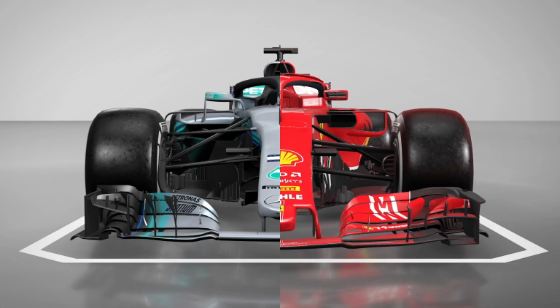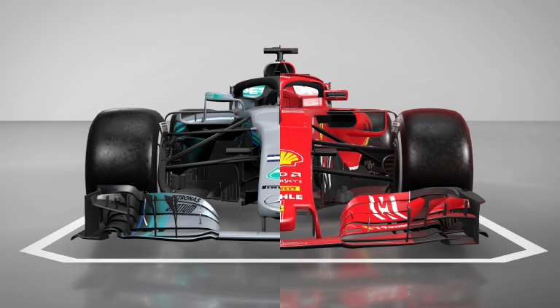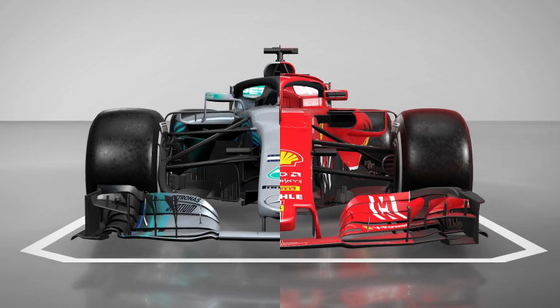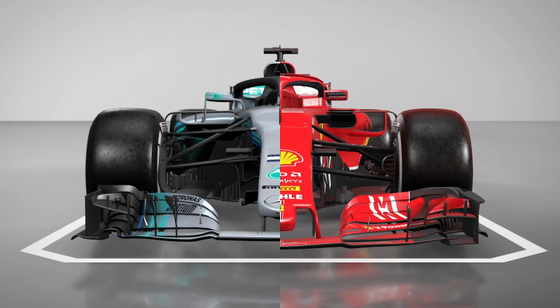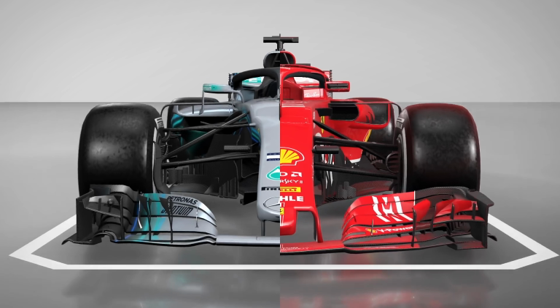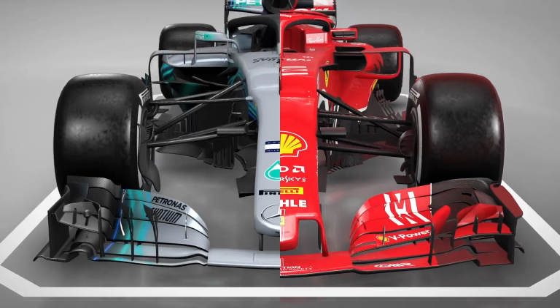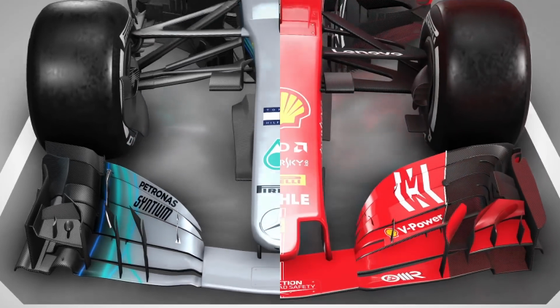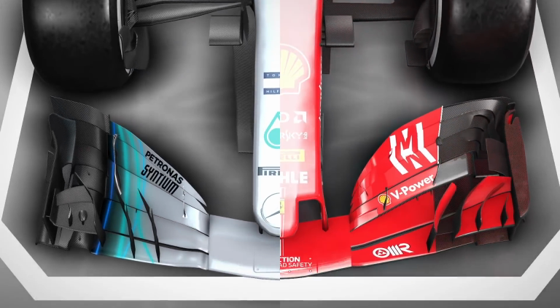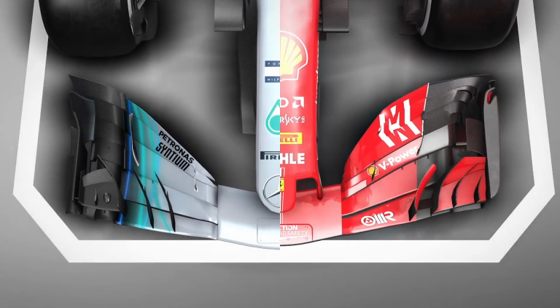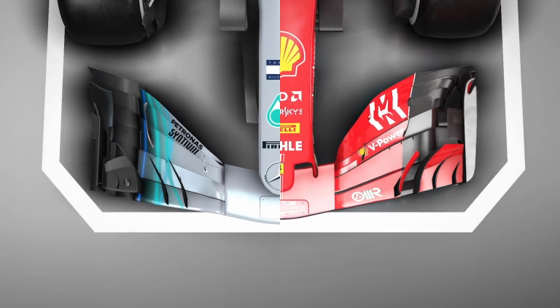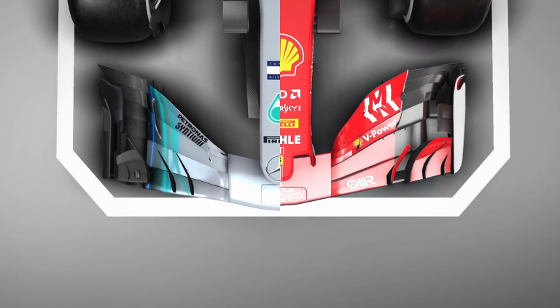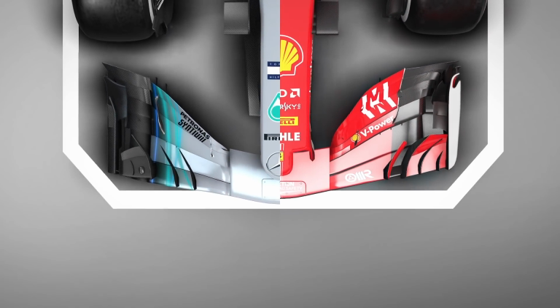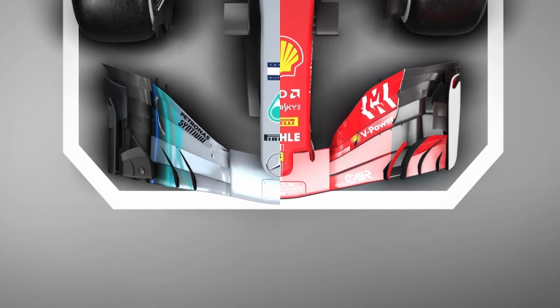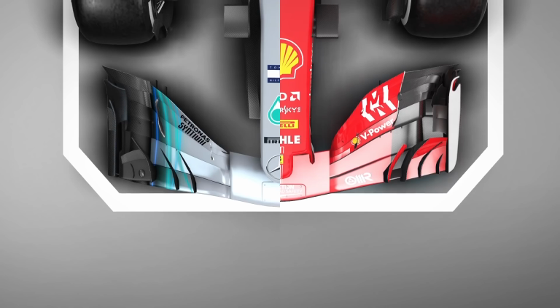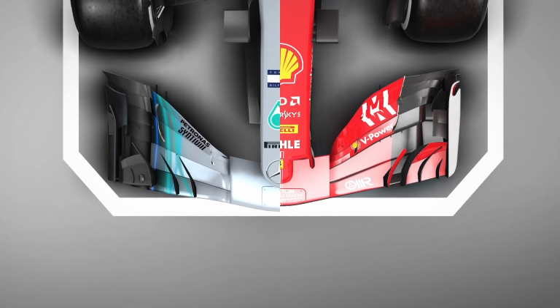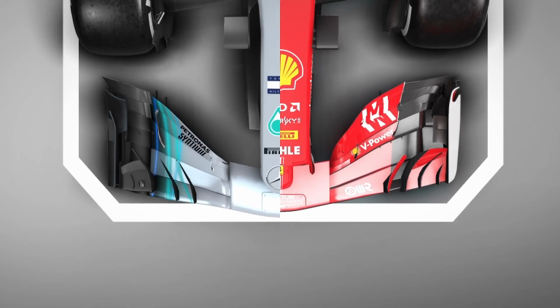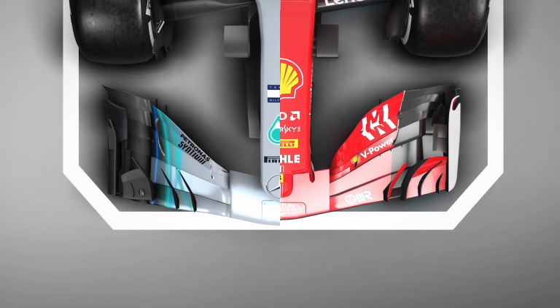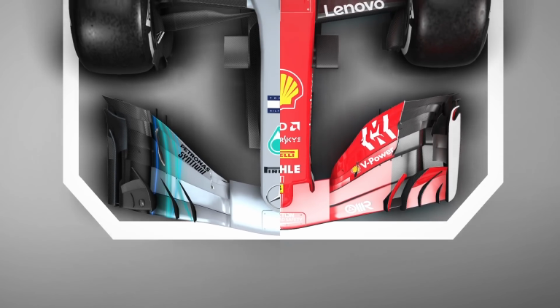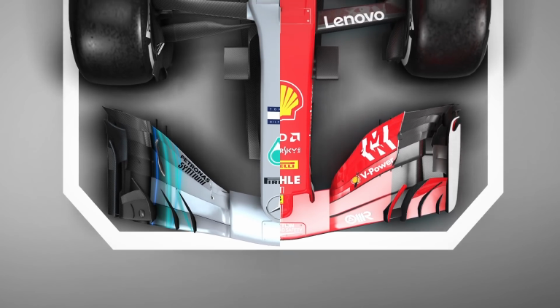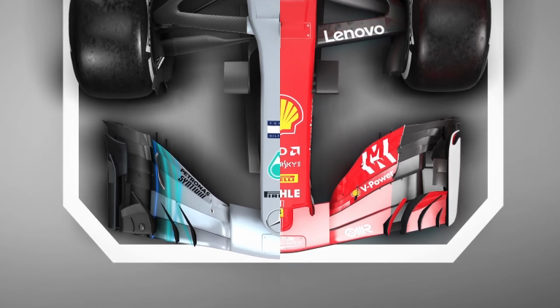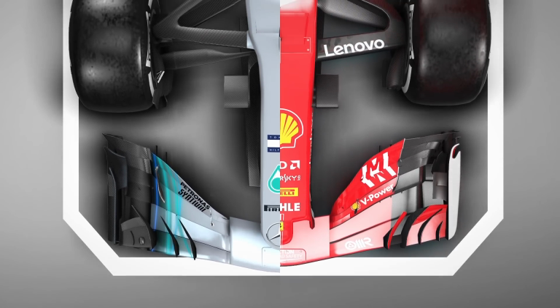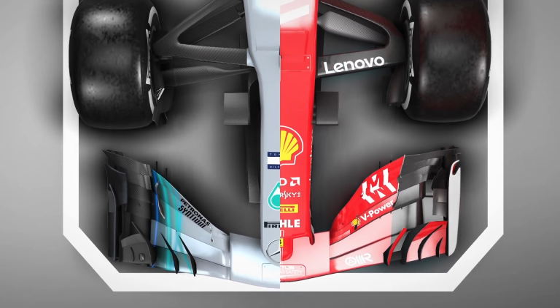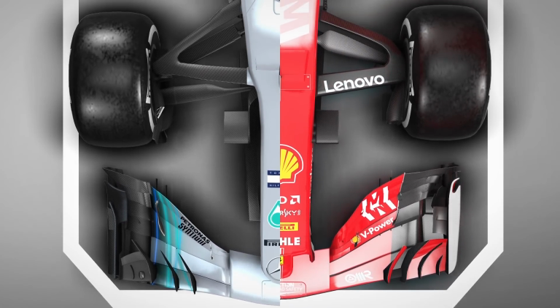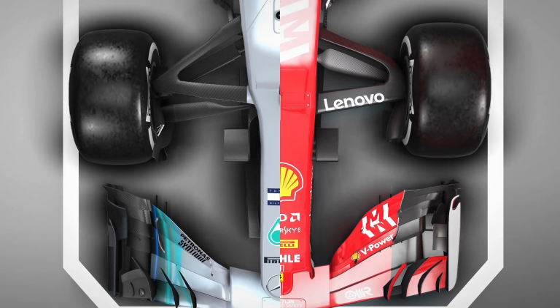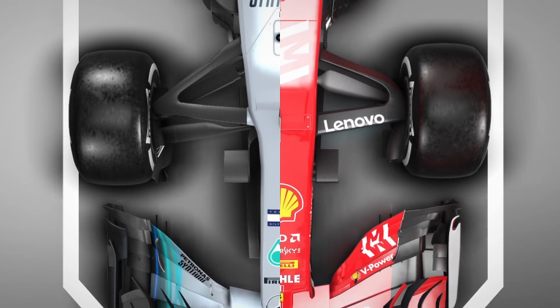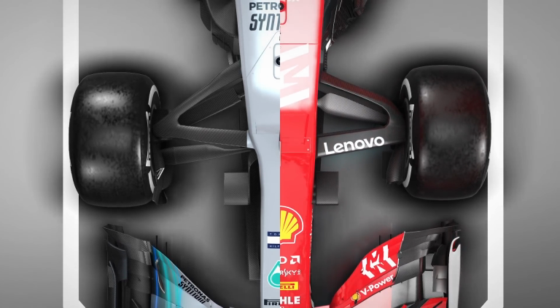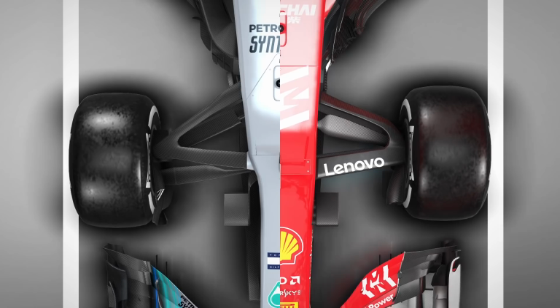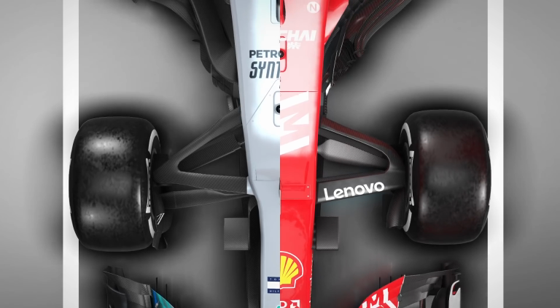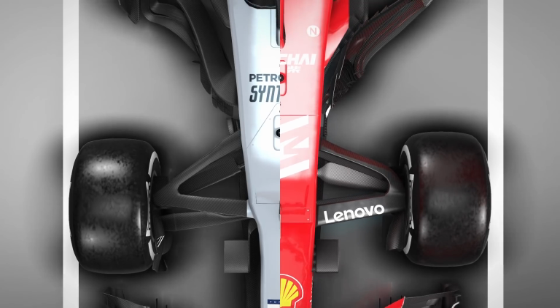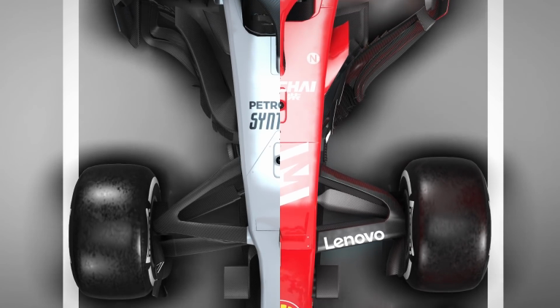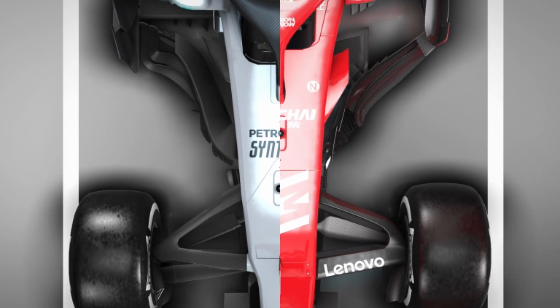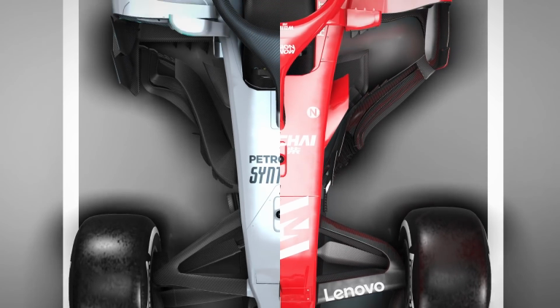For that I've got our technical editor Jake Boxall-Legg, who has been meticulously going over our 3D animations of both cars and picking out all the key similarities and particularly differences.